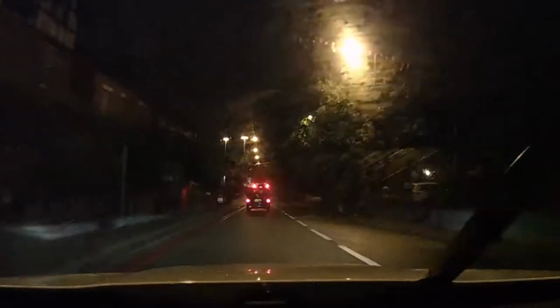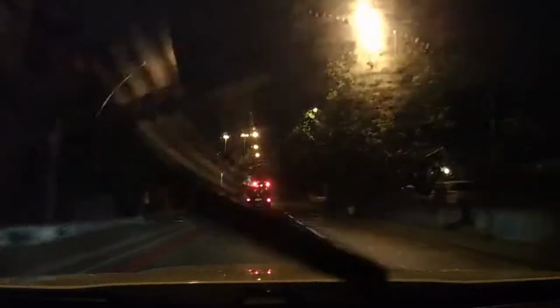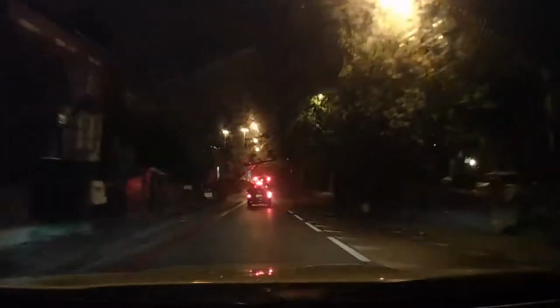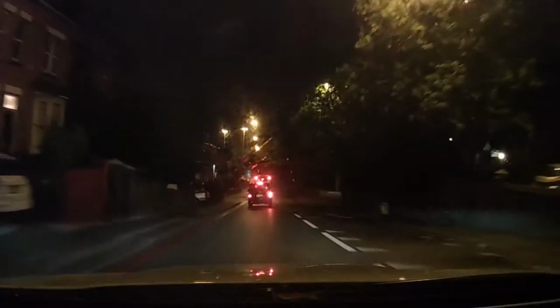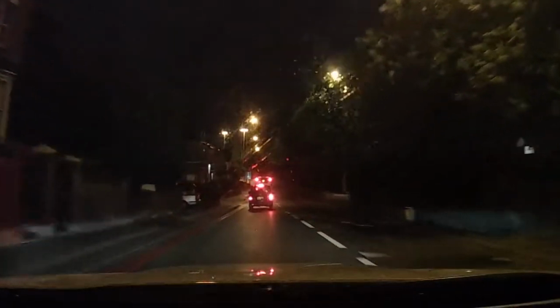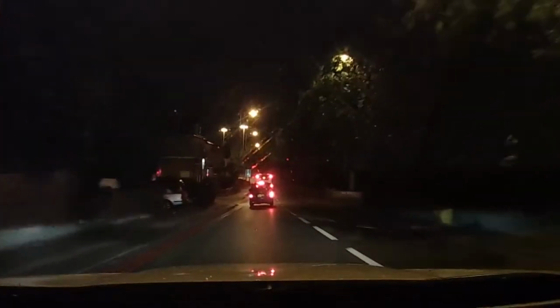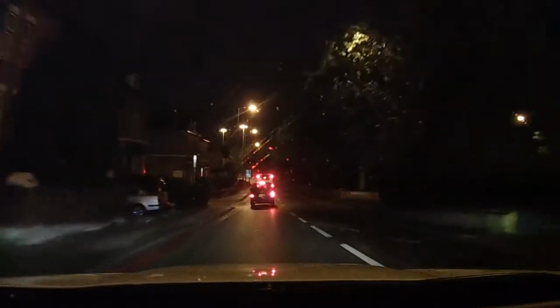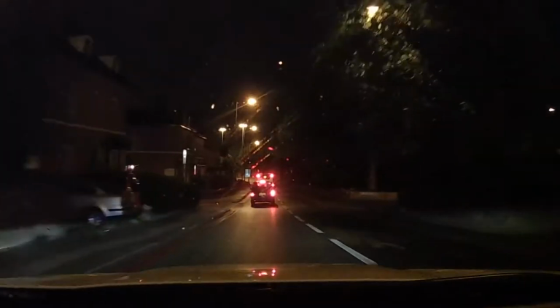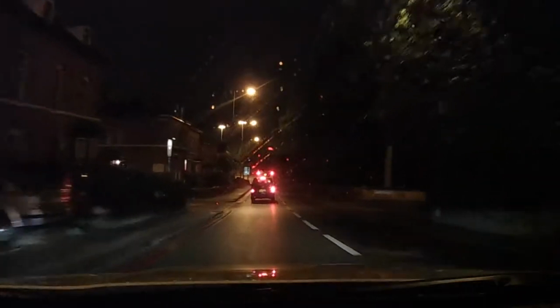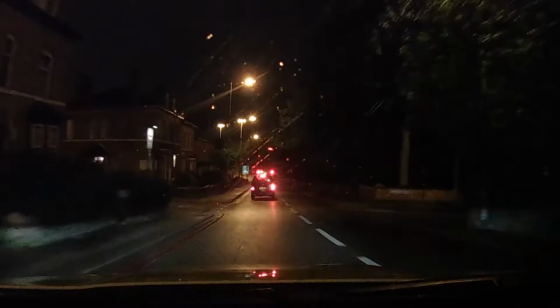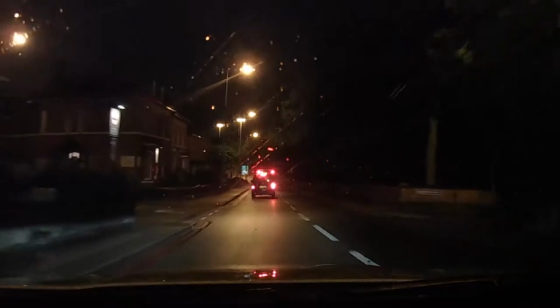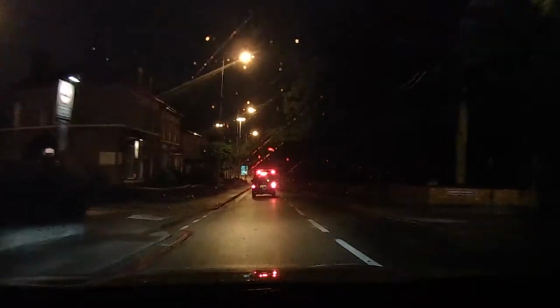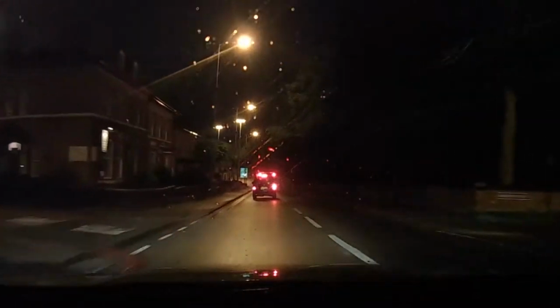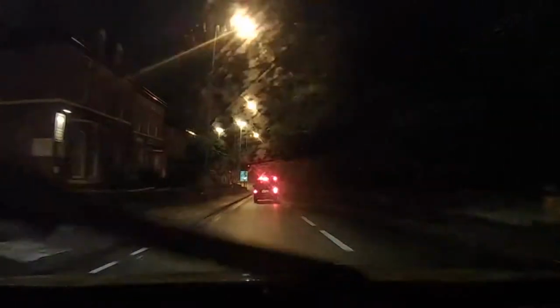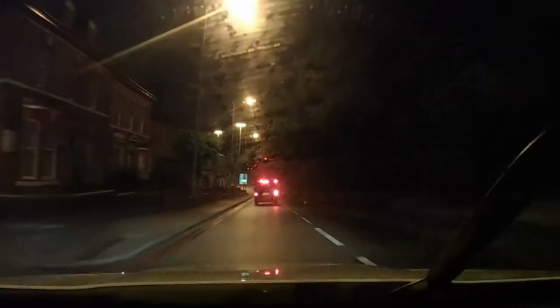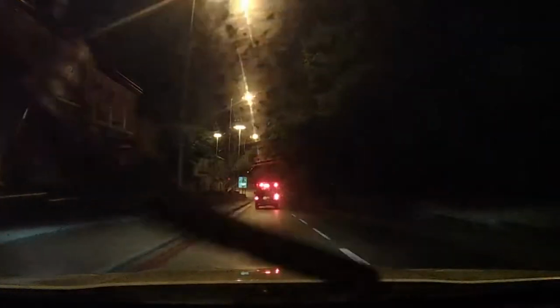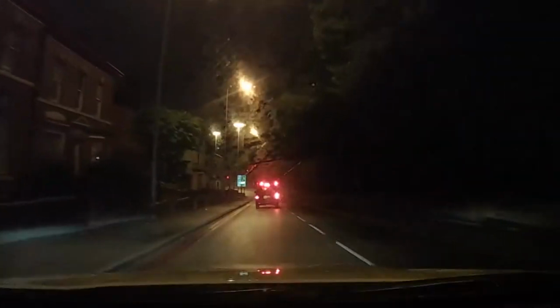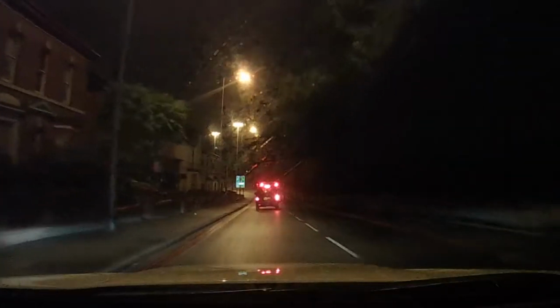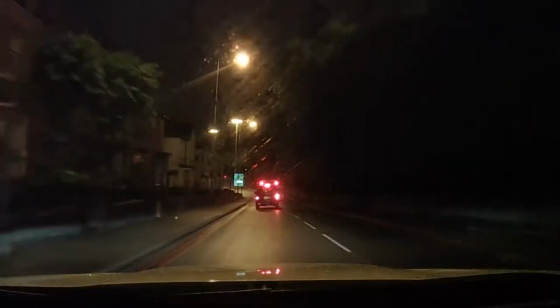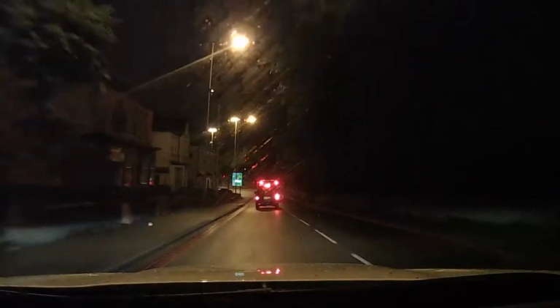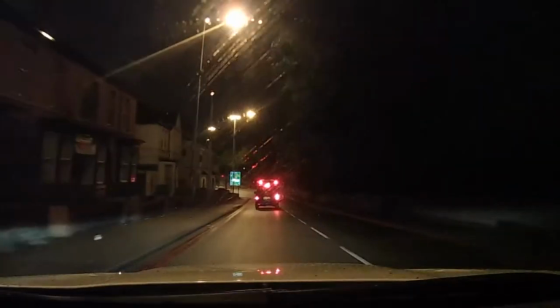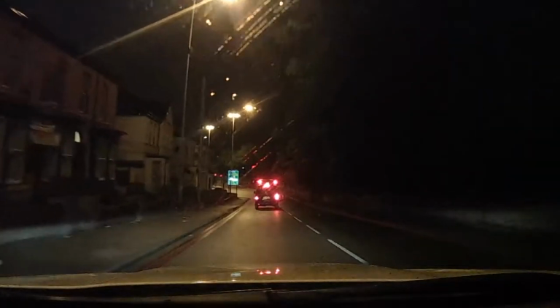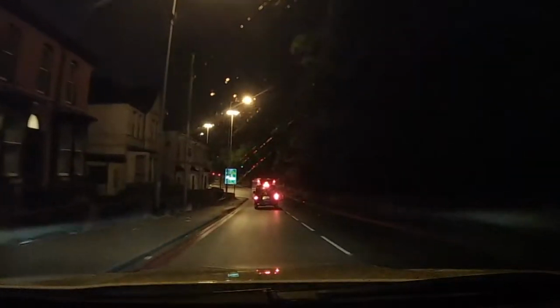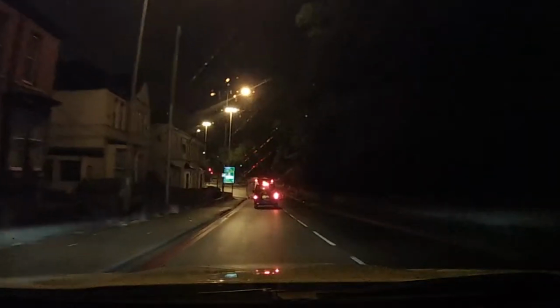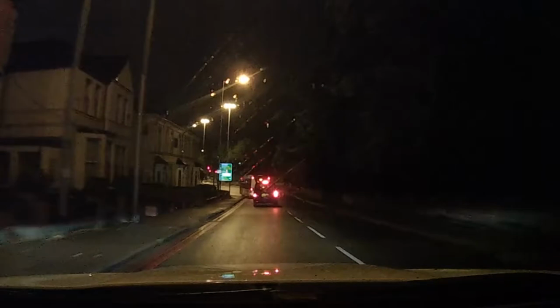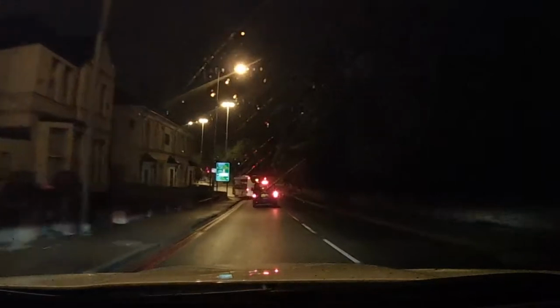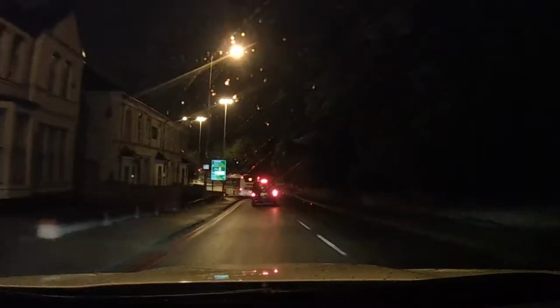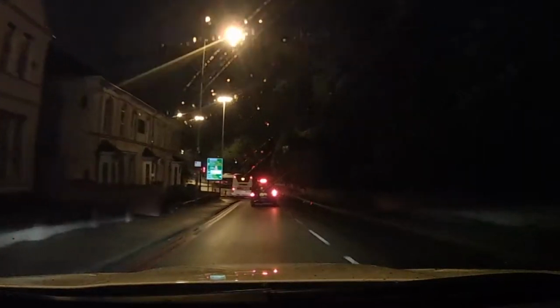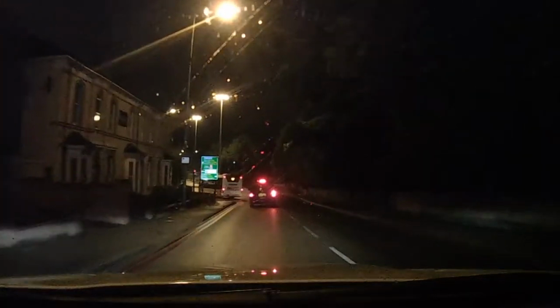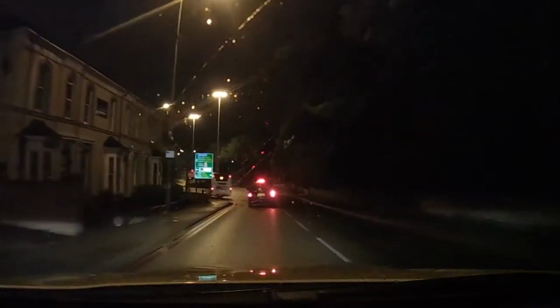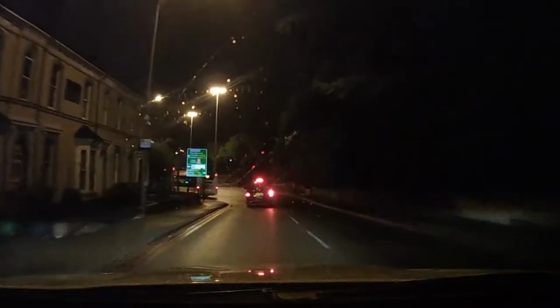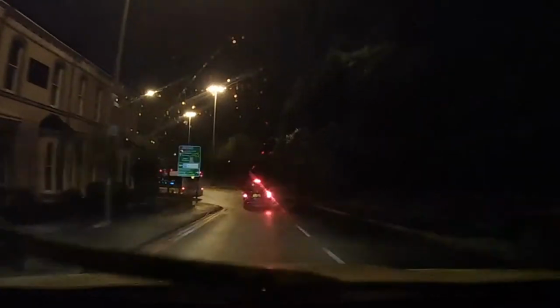I wondered how many traffic lights there are actually on Warsaw Ring Road. I'm driving it at 4am on a Thursday morning in late September 2017.